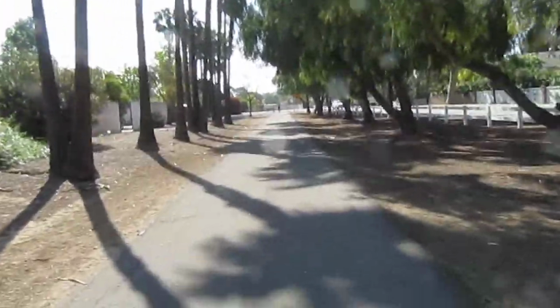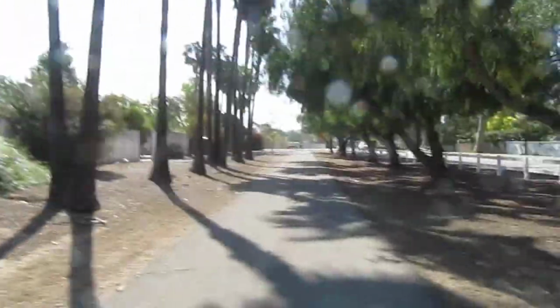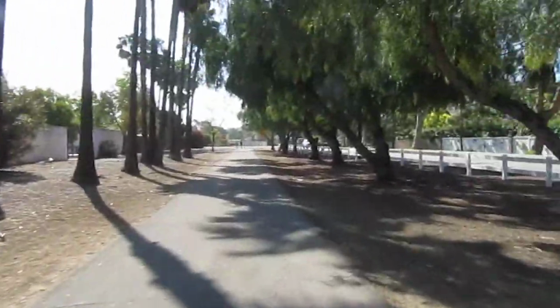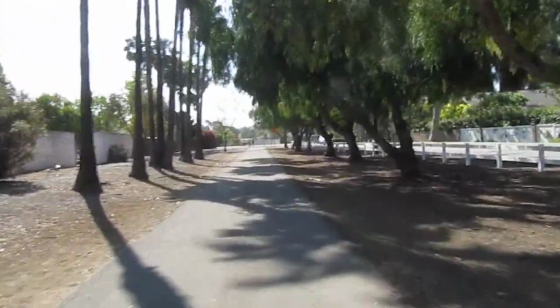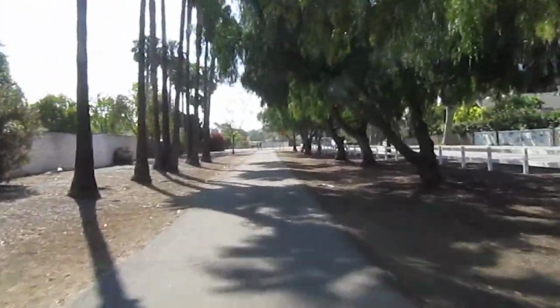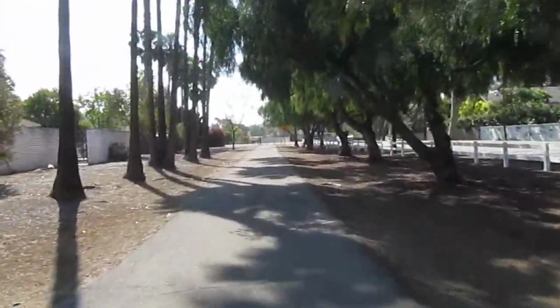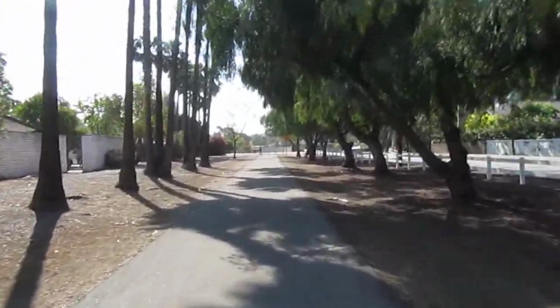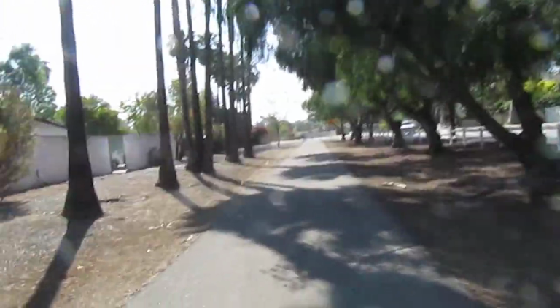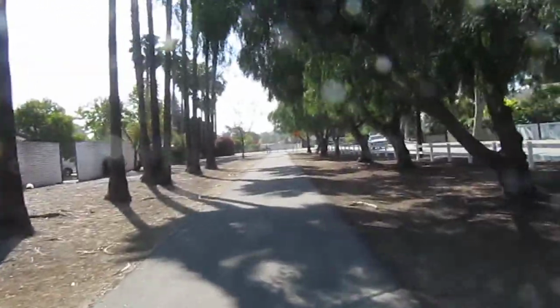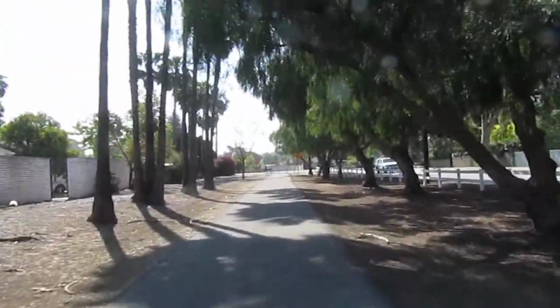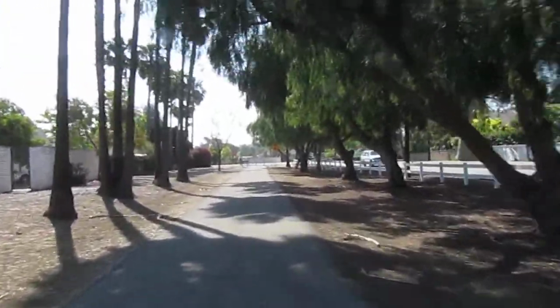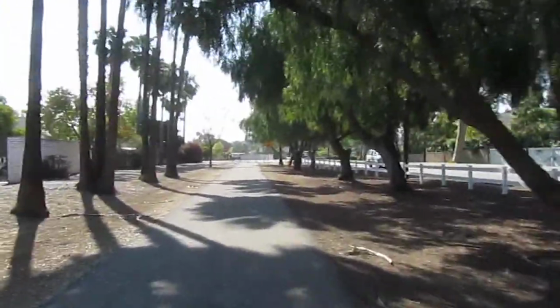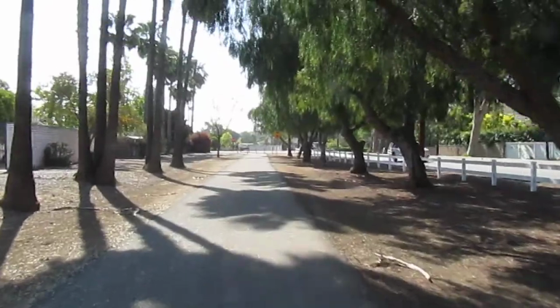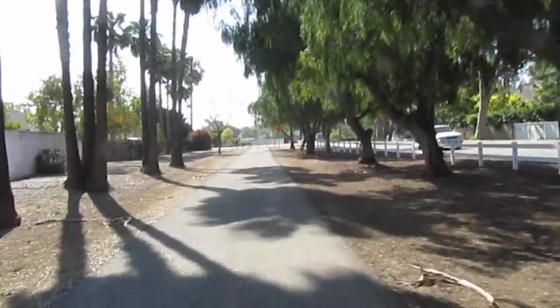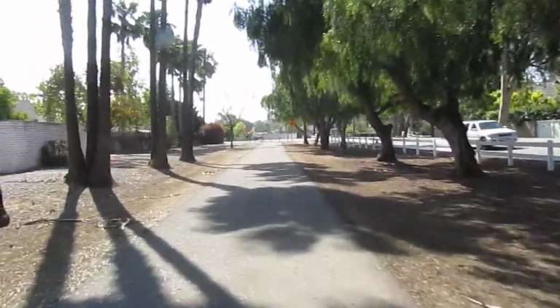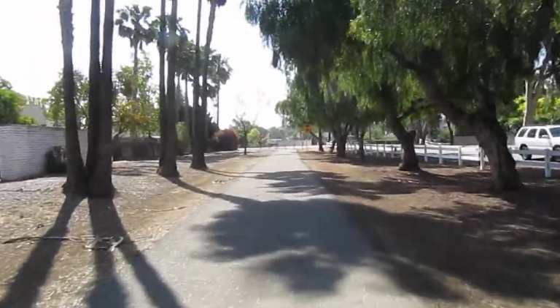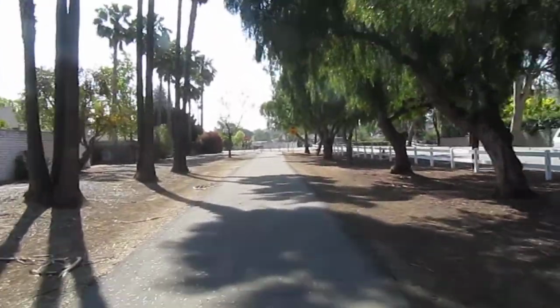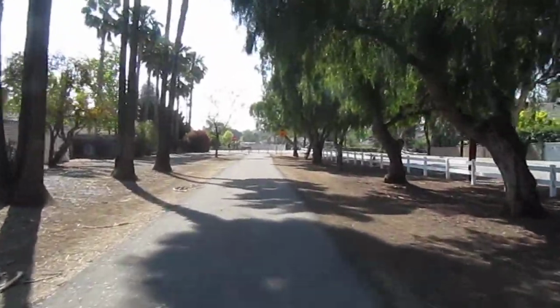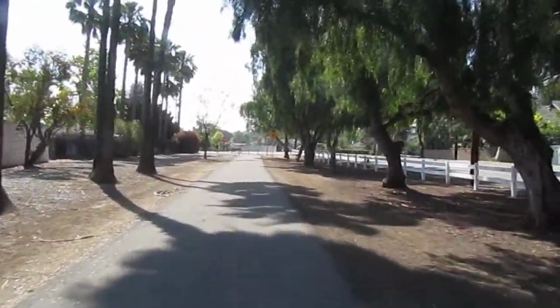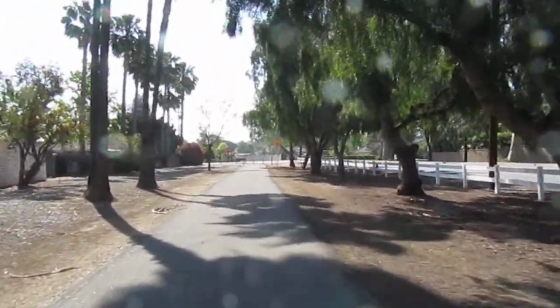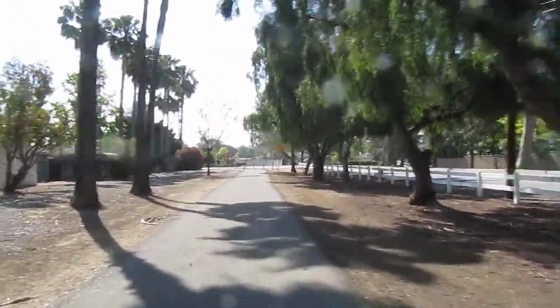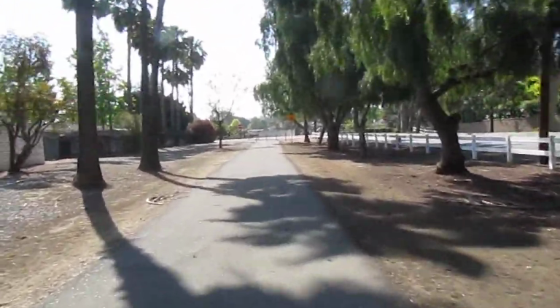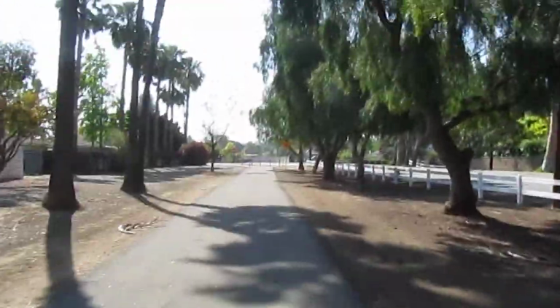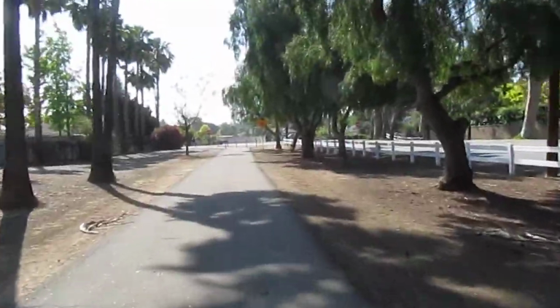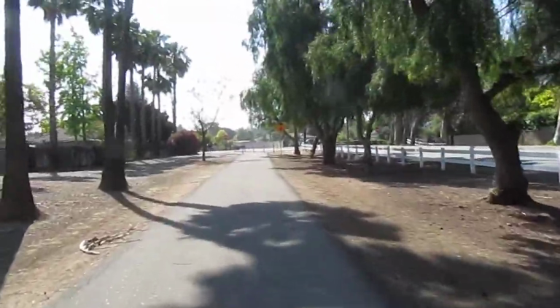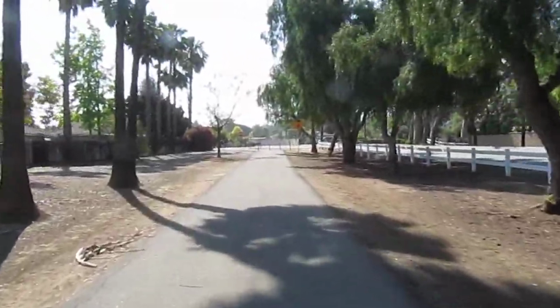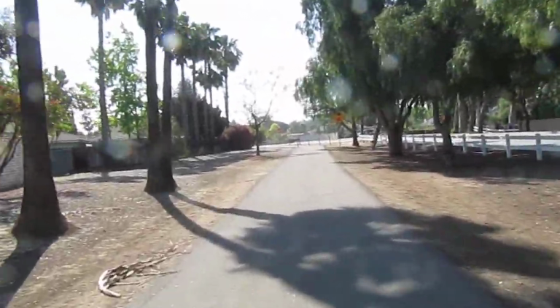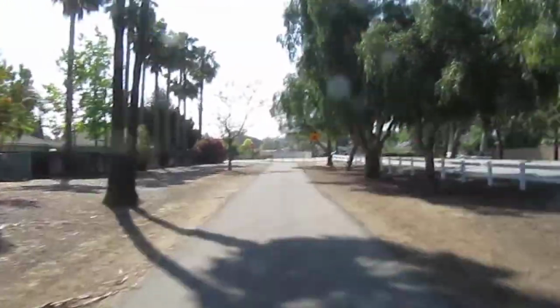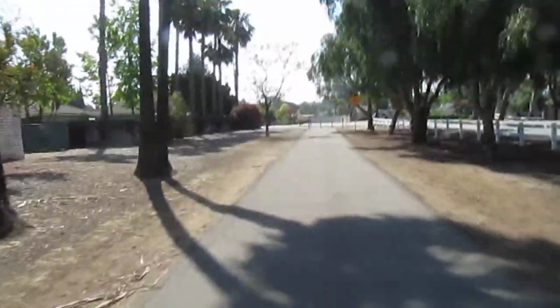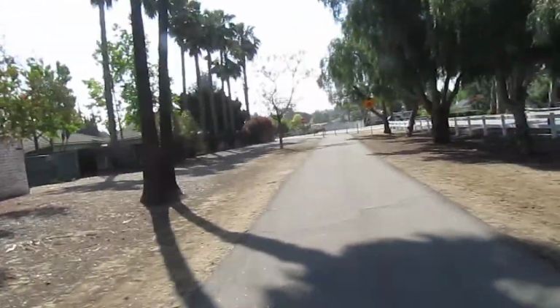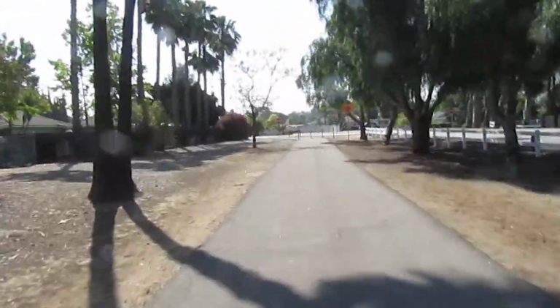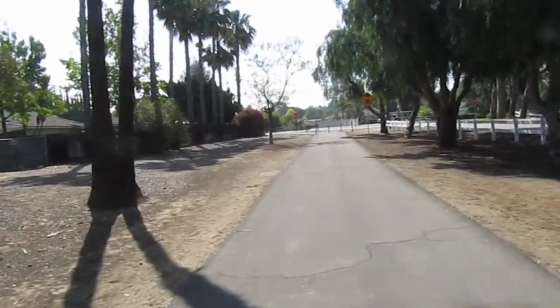Bustin' Wheels here. So we're getting towards the end of the actual trail, but what I do is I add on a couple extra hills.